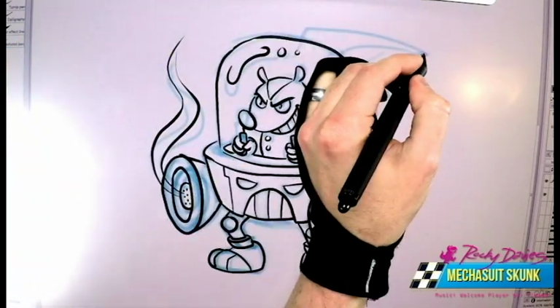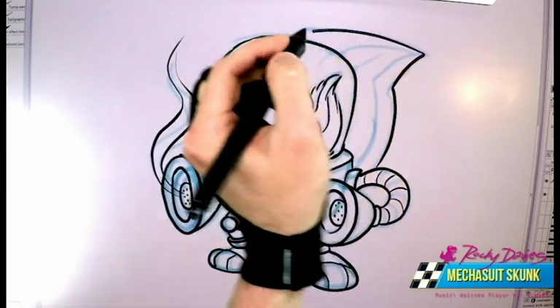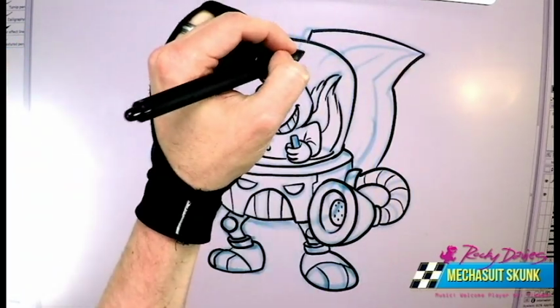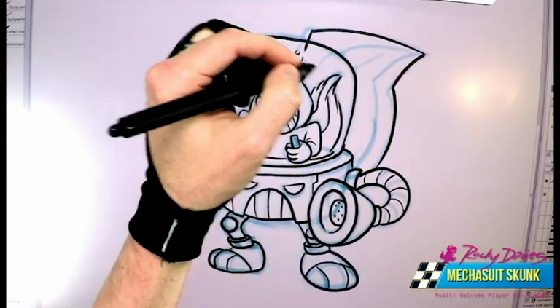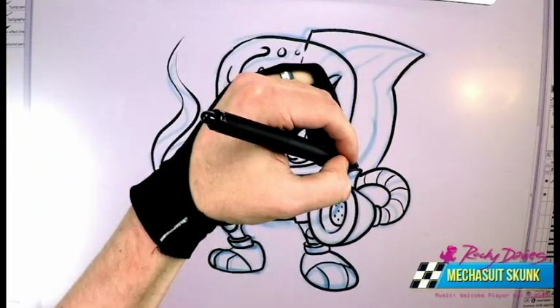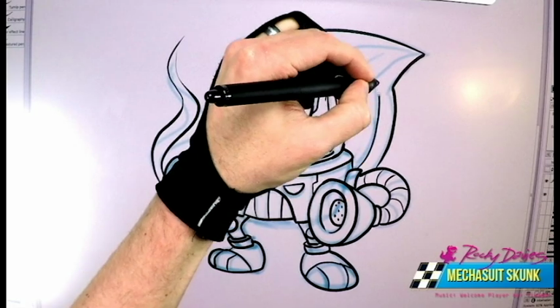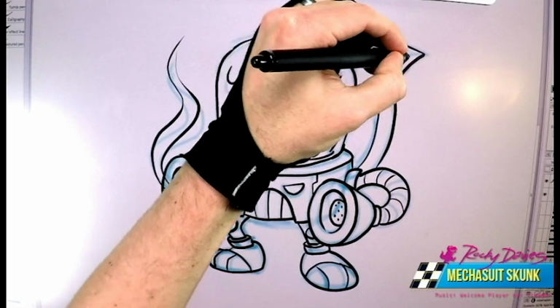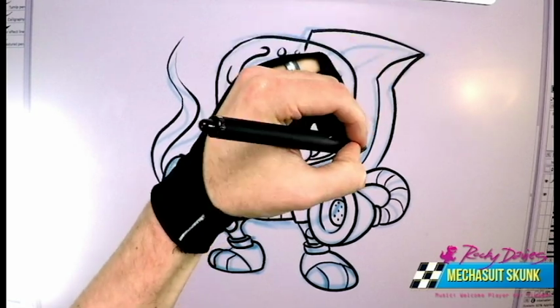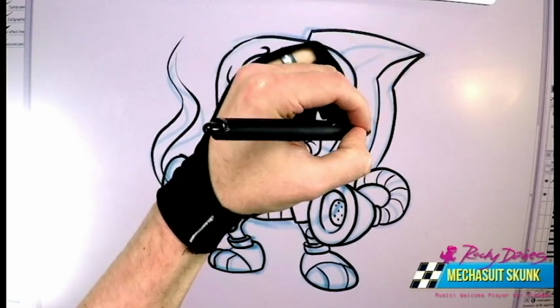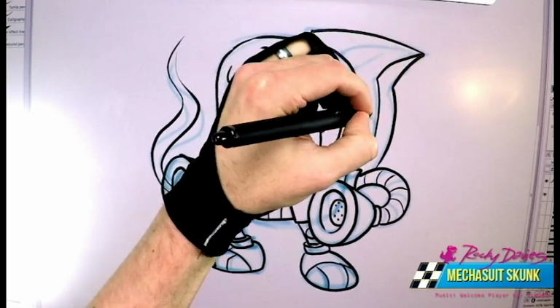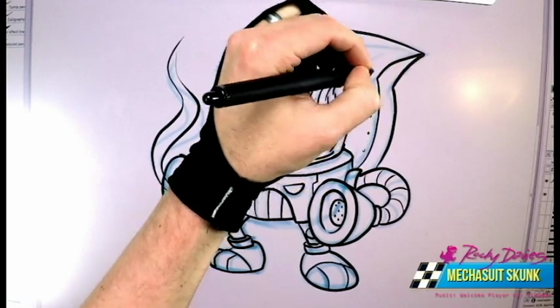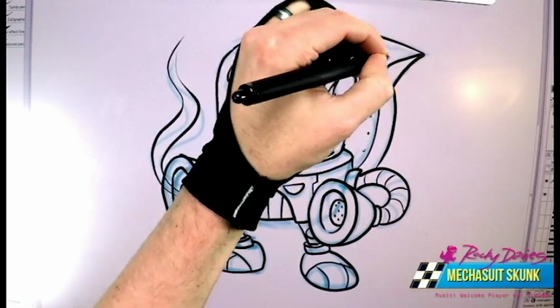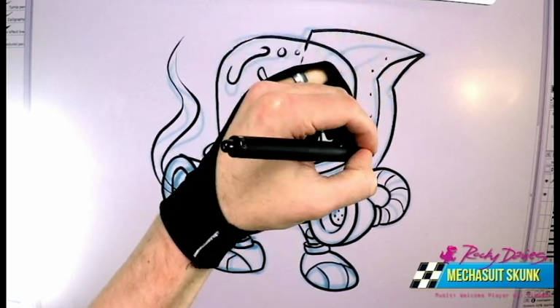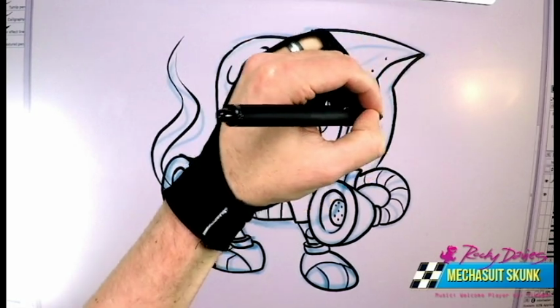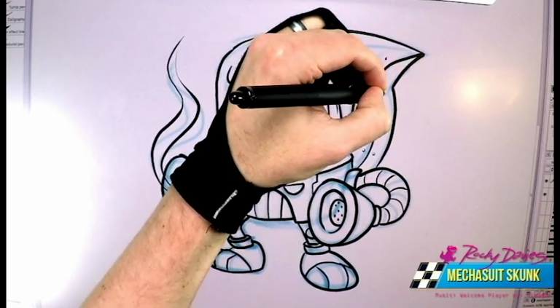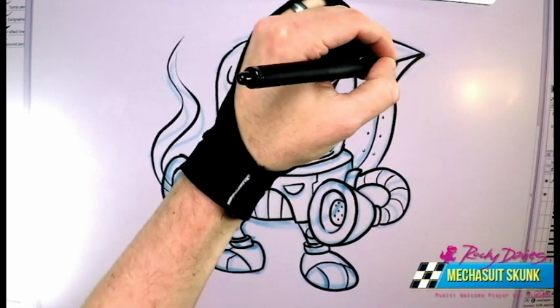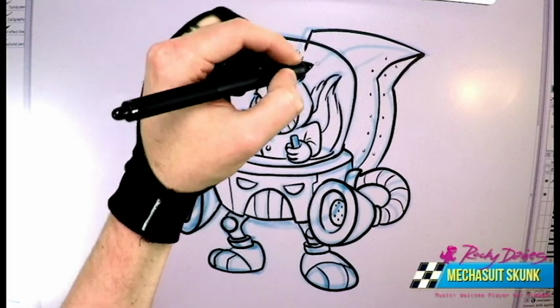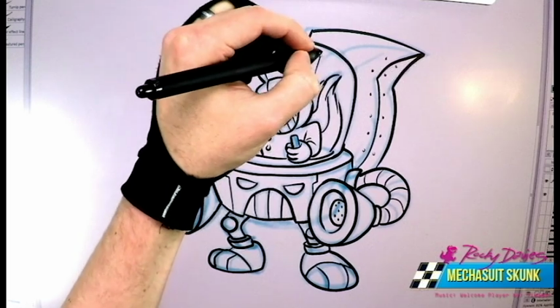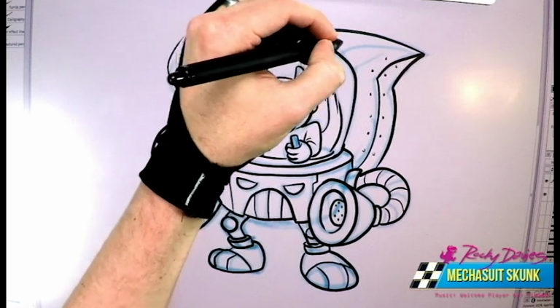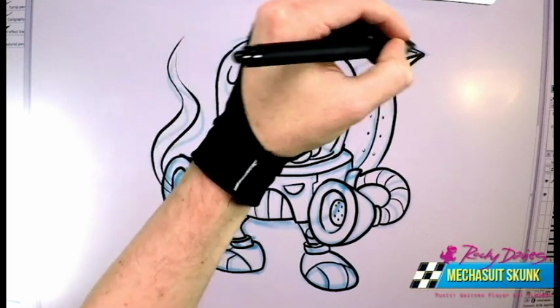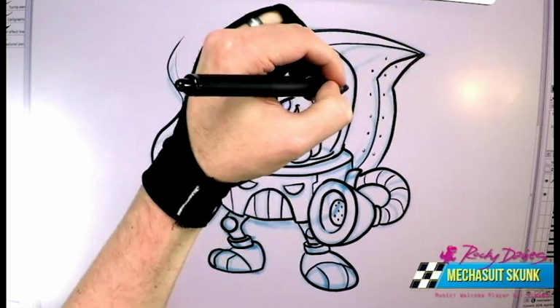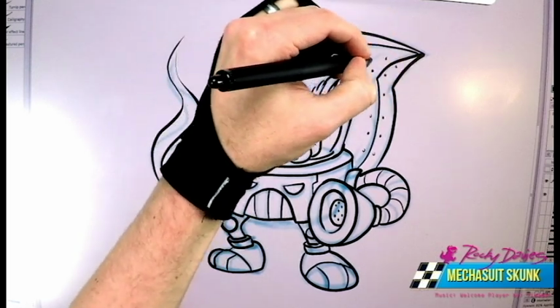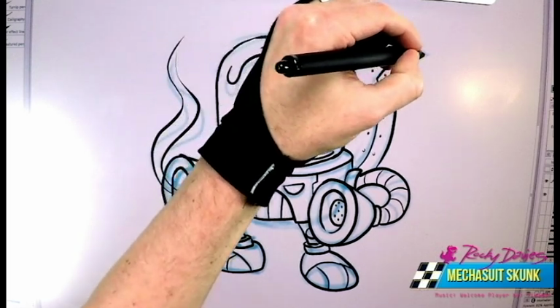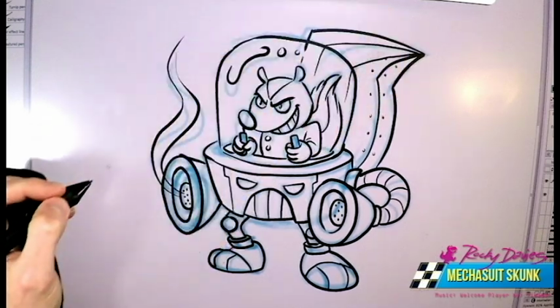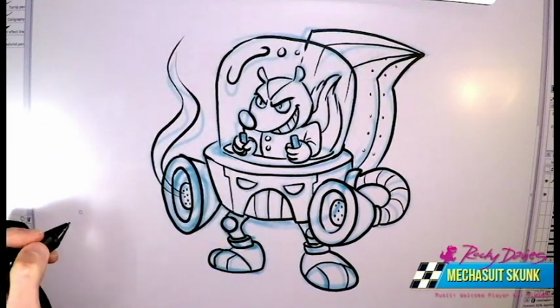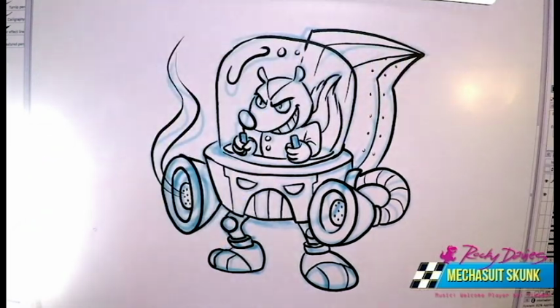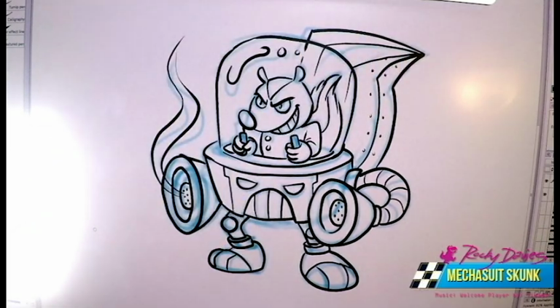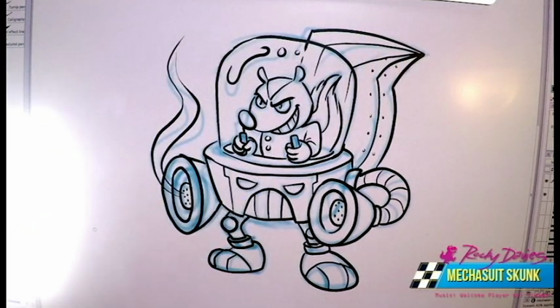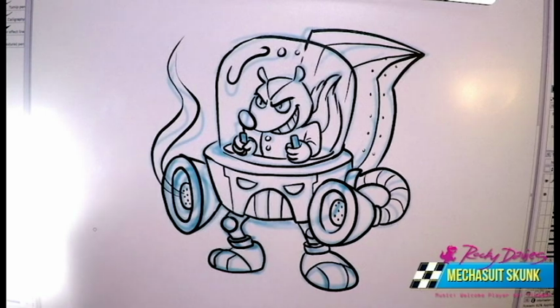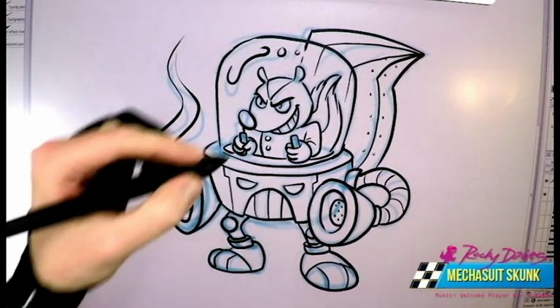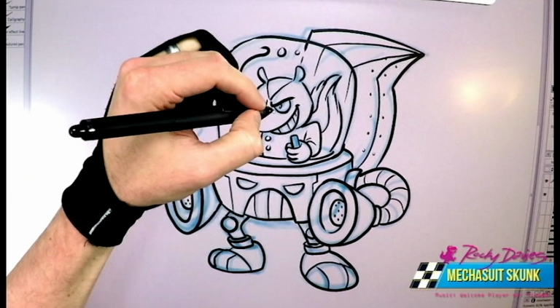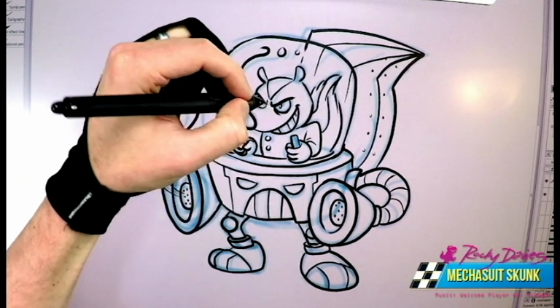Now his big tail. Maybe he could fire out of the tail also if he had someone attacking from behind. Put in some bolts, some other line details. There we go — we got ourselves a nice mecha skunk suit.